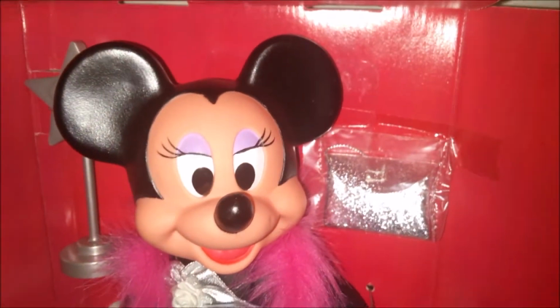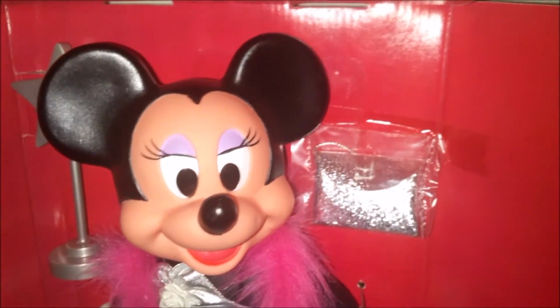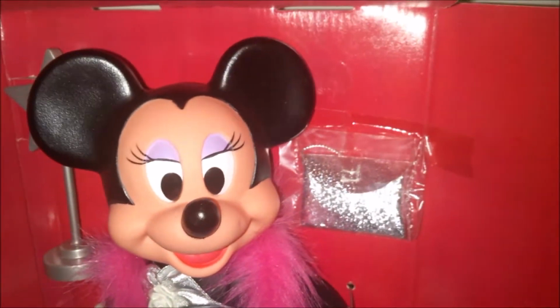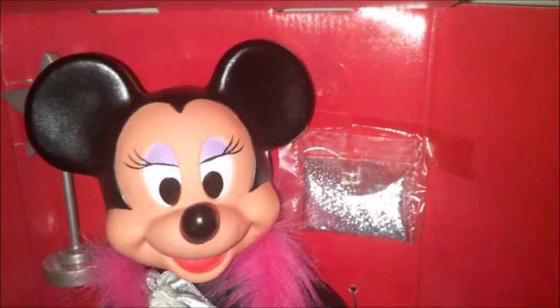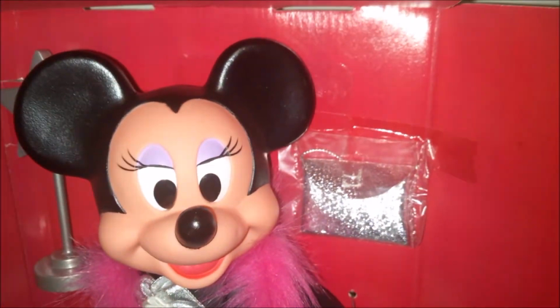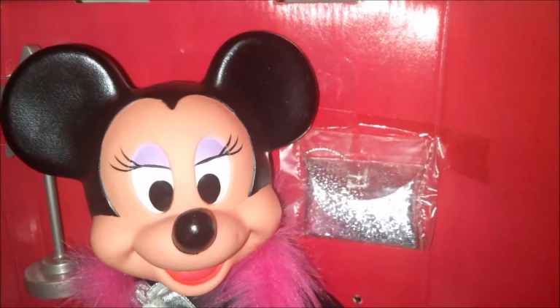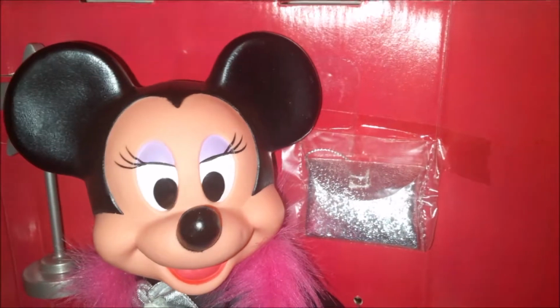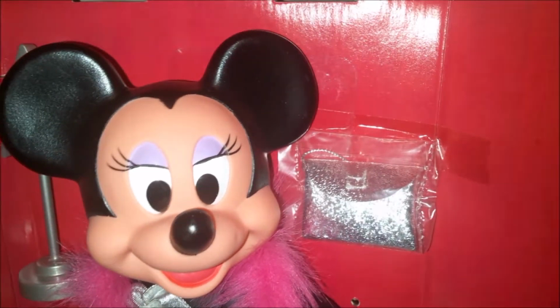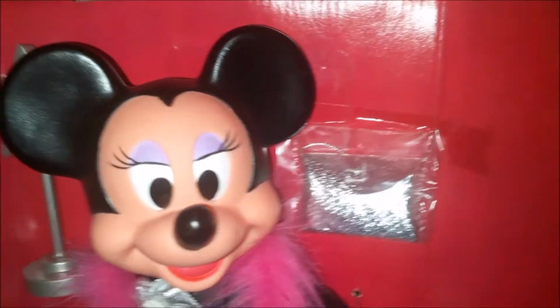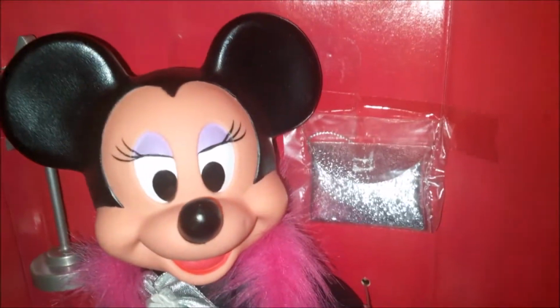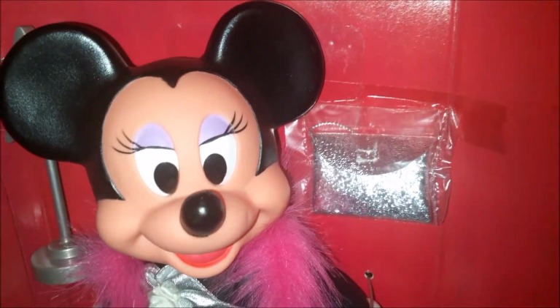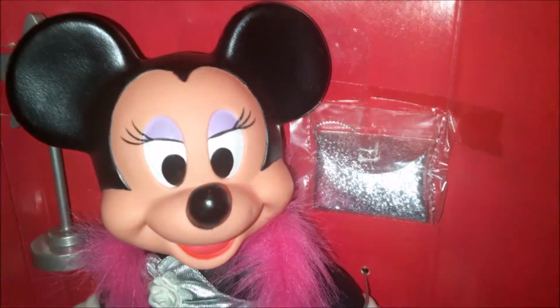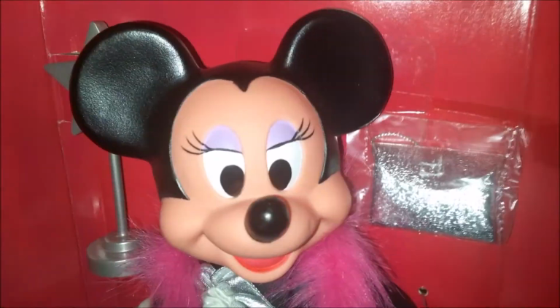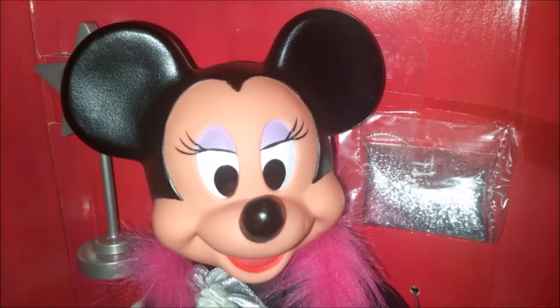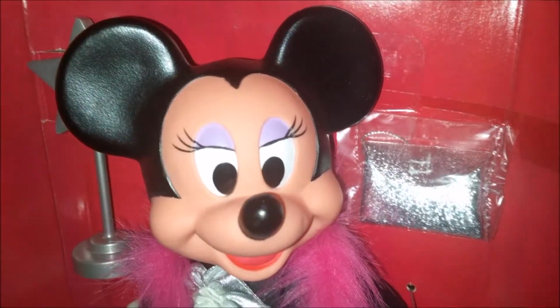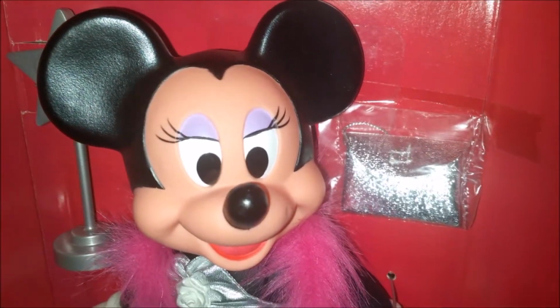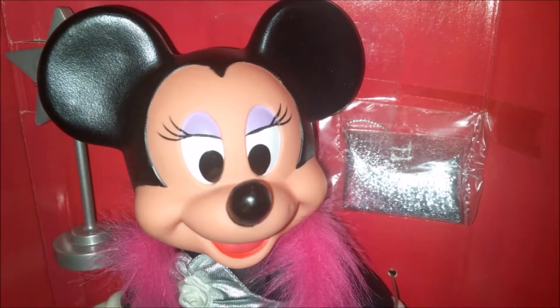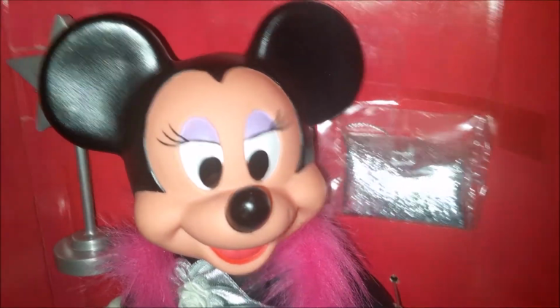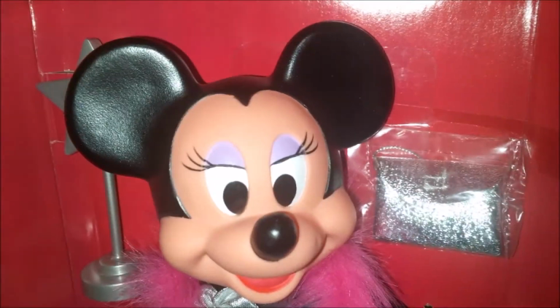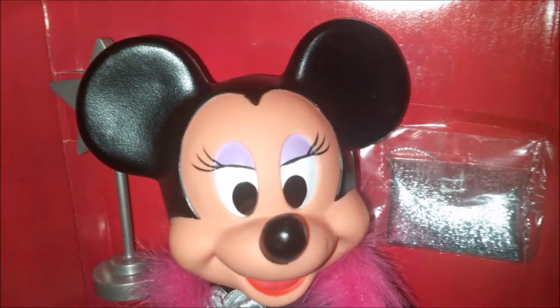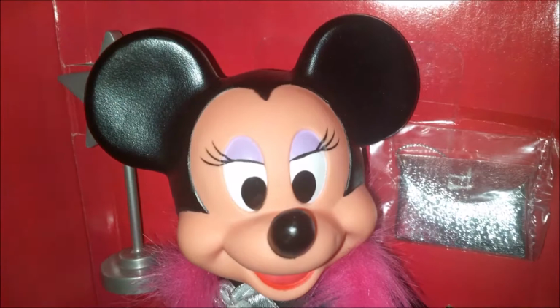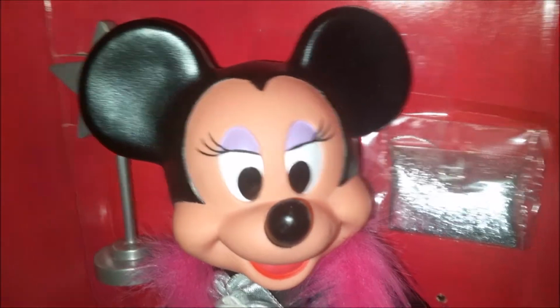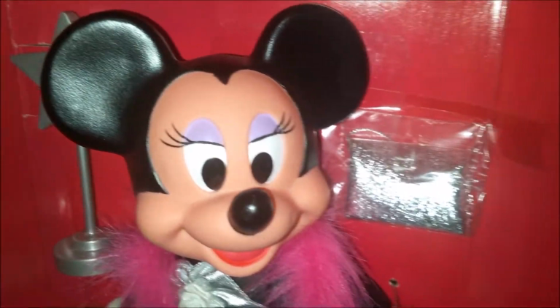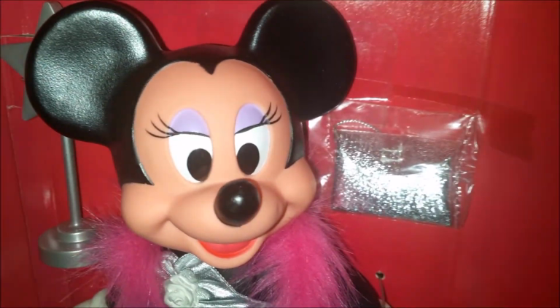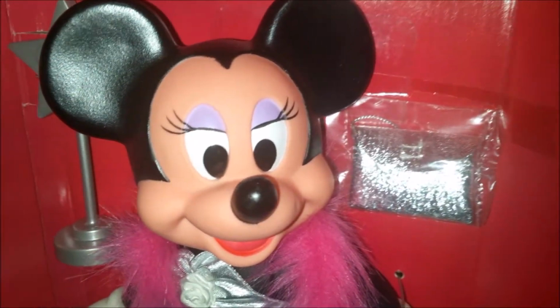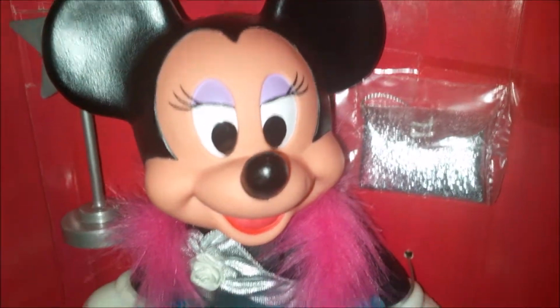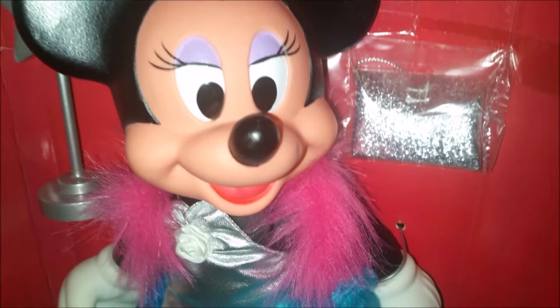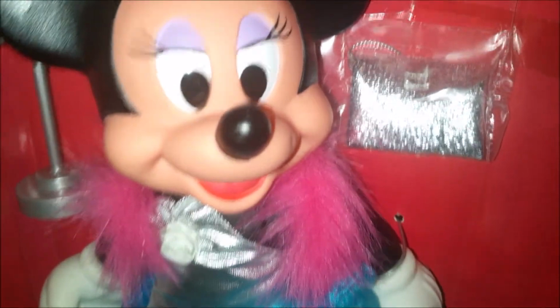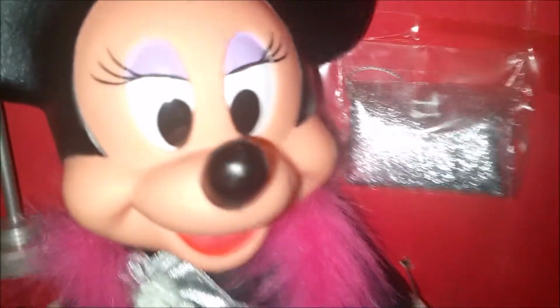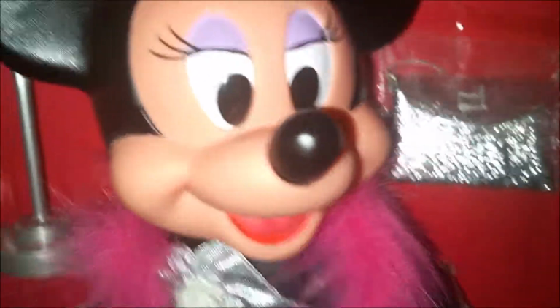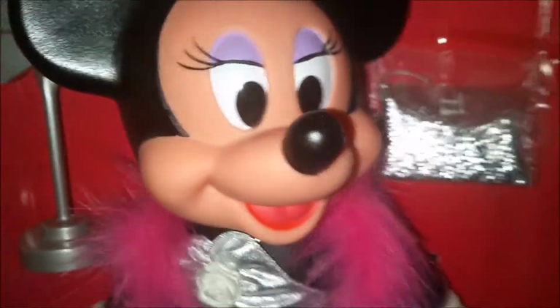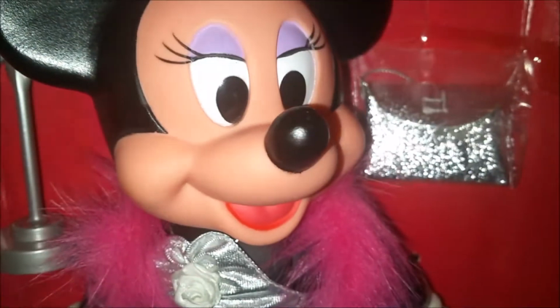Okay guys, I just thought you would enjoy seeing the Minnie Mouse version of Hollywood Mickey. Thanks for watching. Make sure to comment, like, and subscribe, and I'll see you next time.